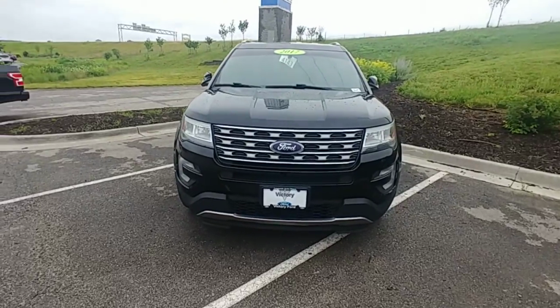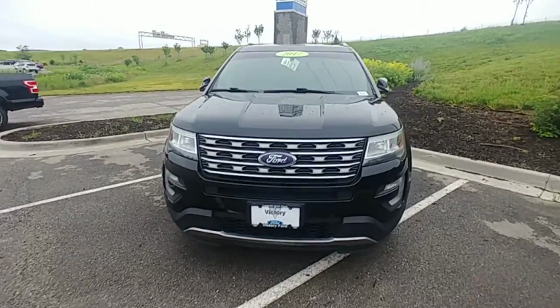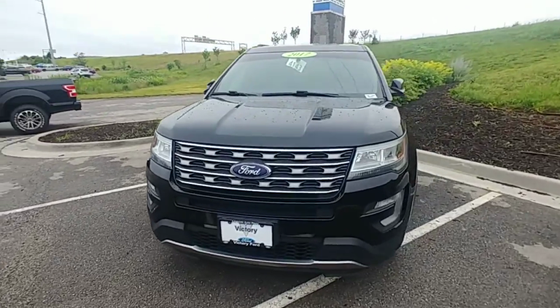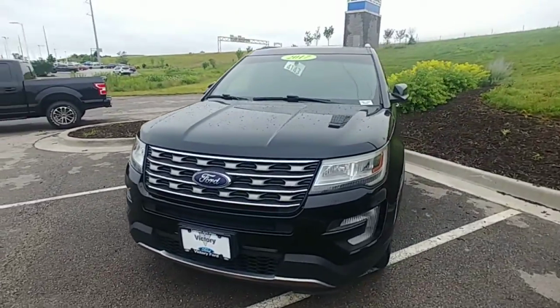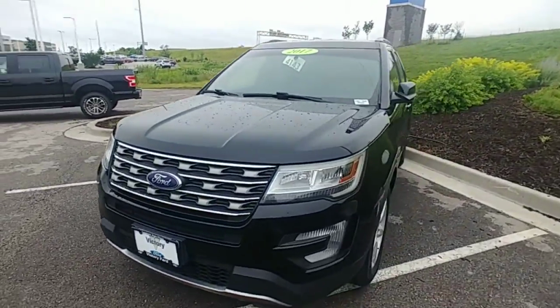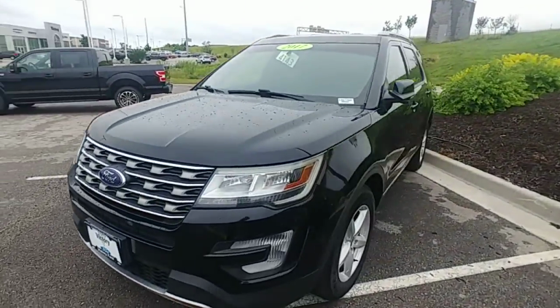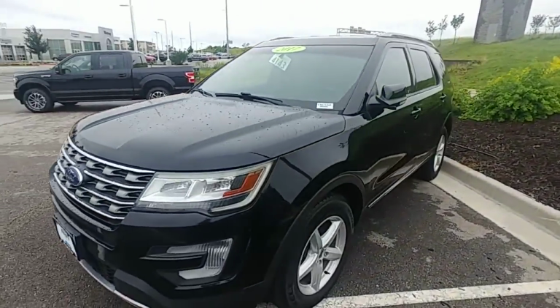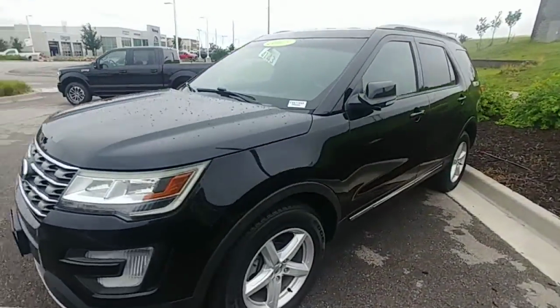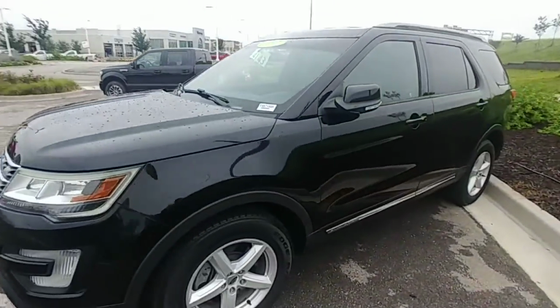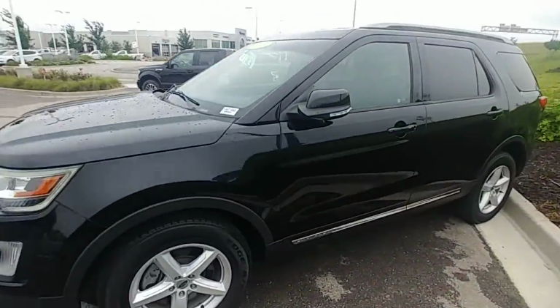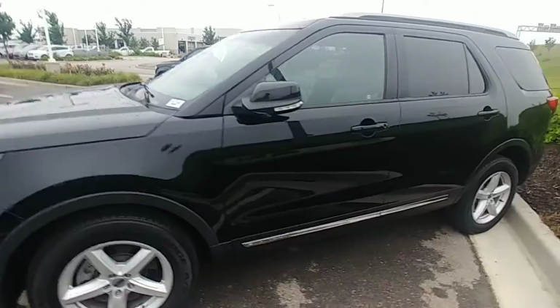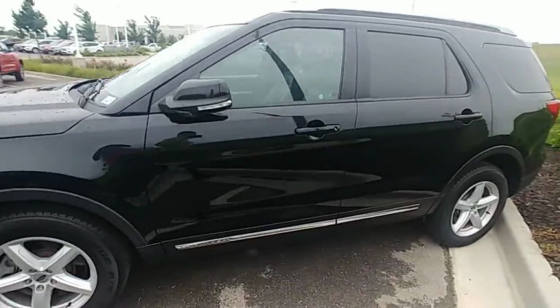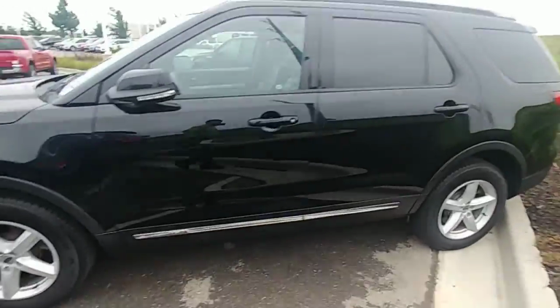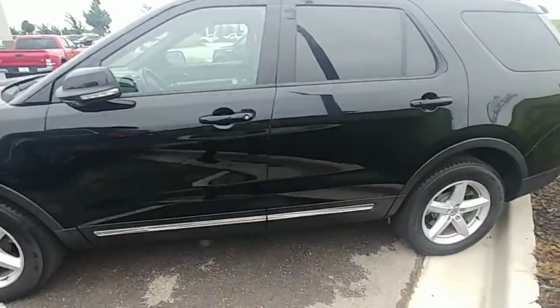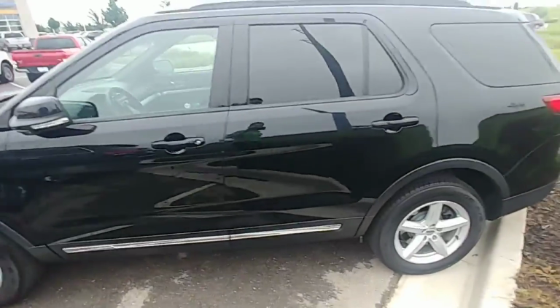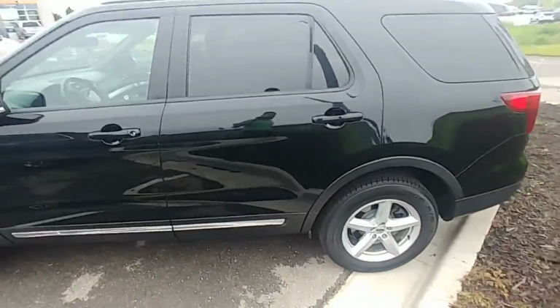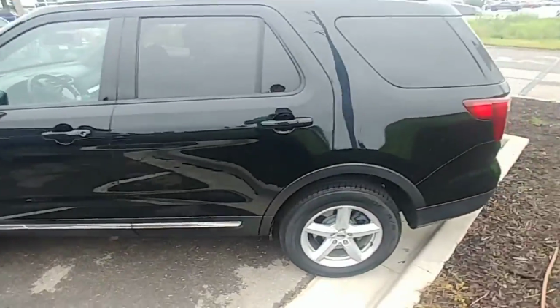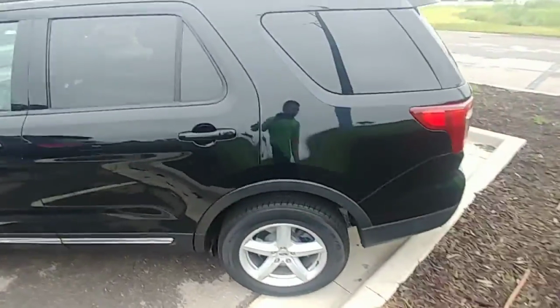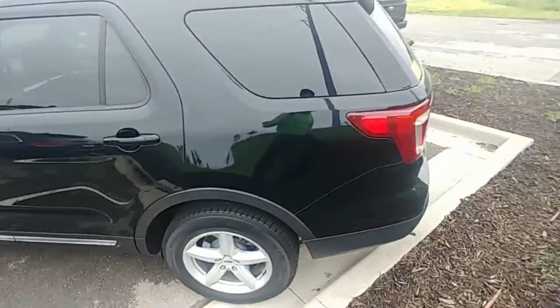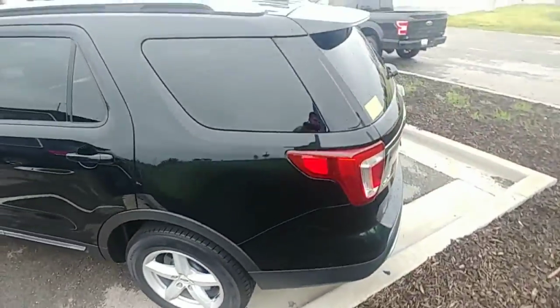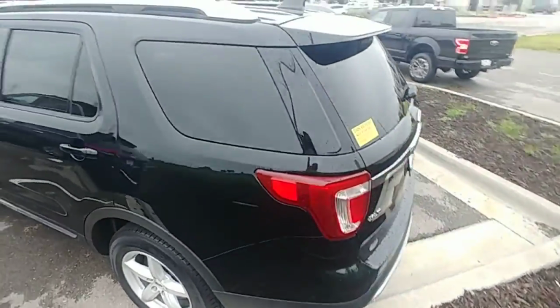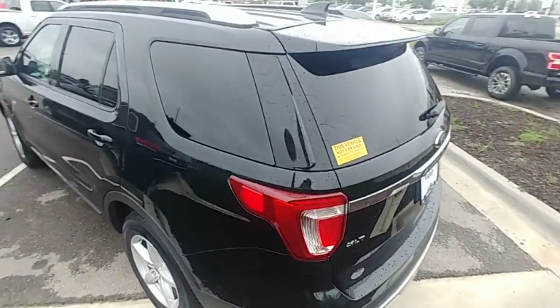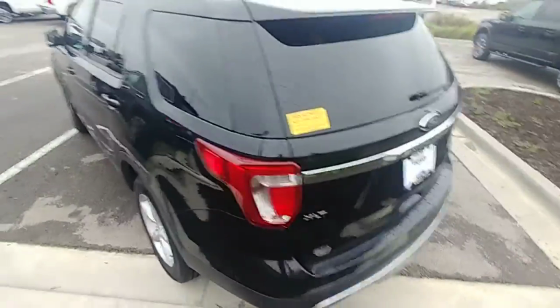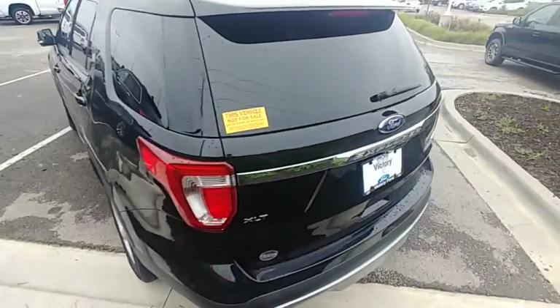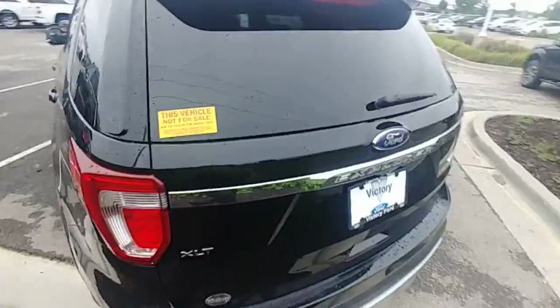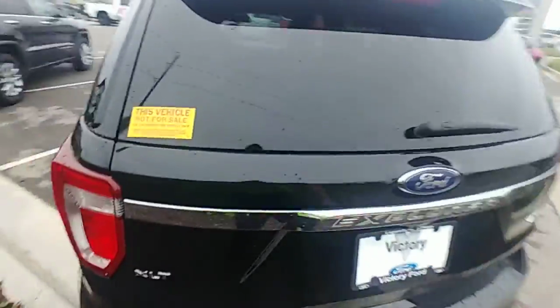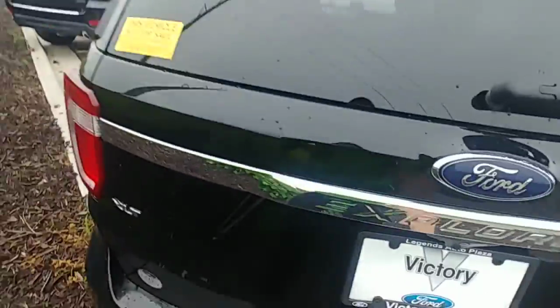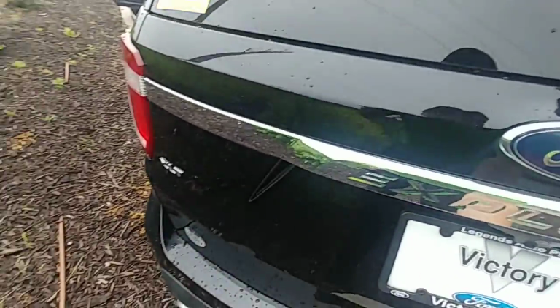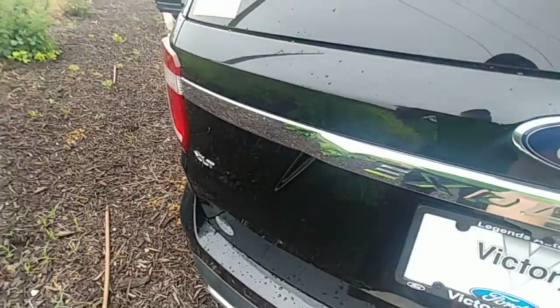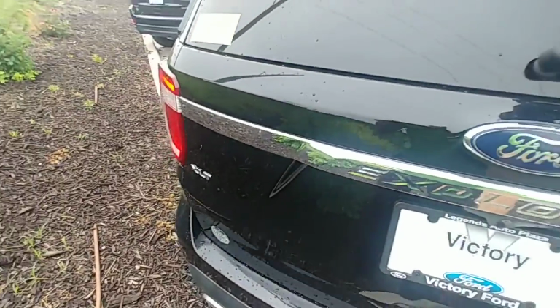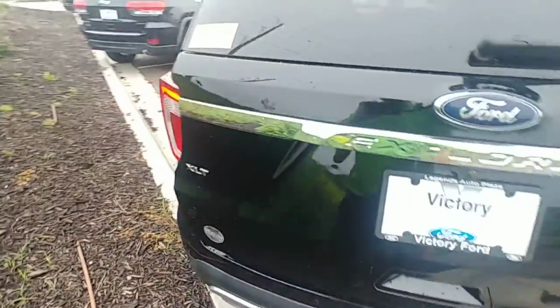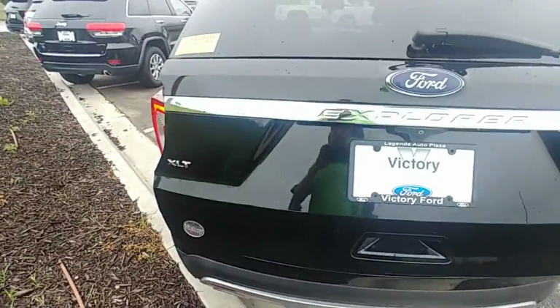All right, just wanted to go ahead and make a quick video on this 2017 Ford Explorer XLT. This thing is nice — it's got everything that the XLT could have.